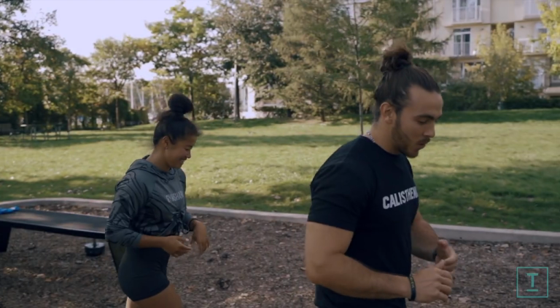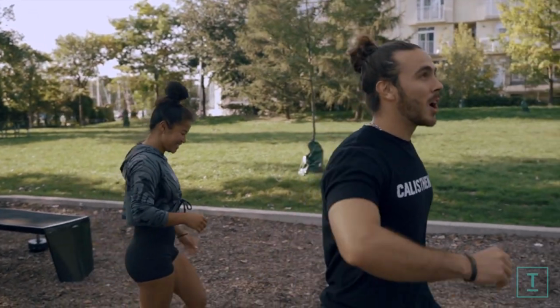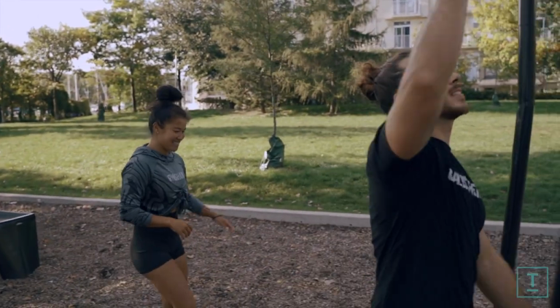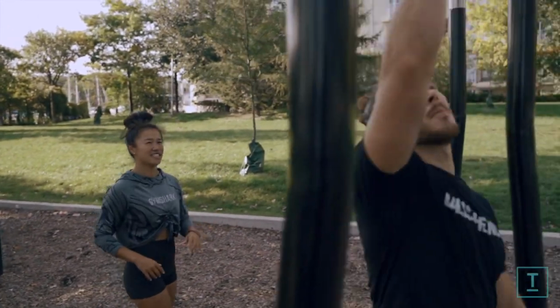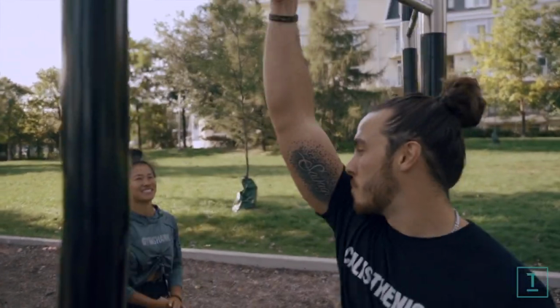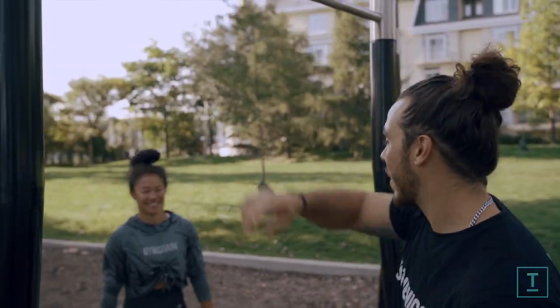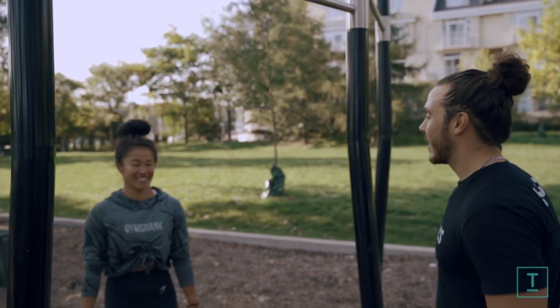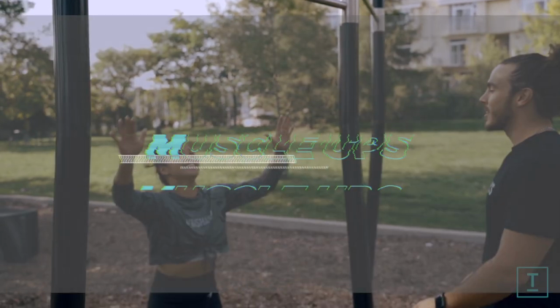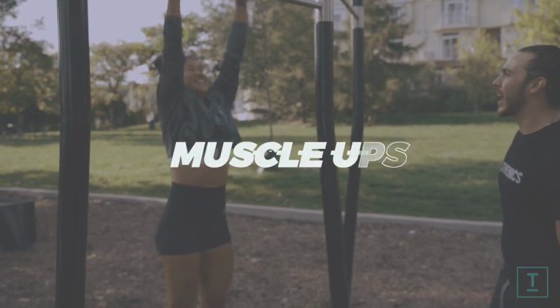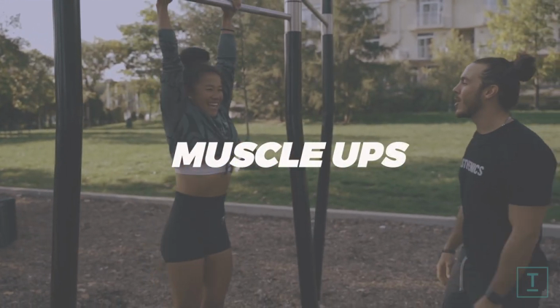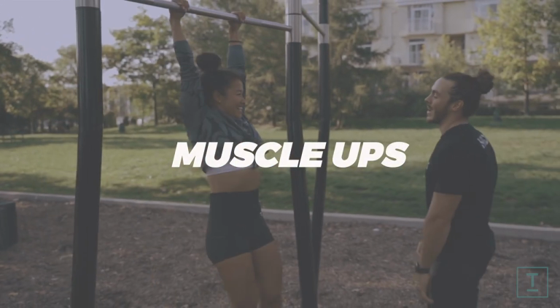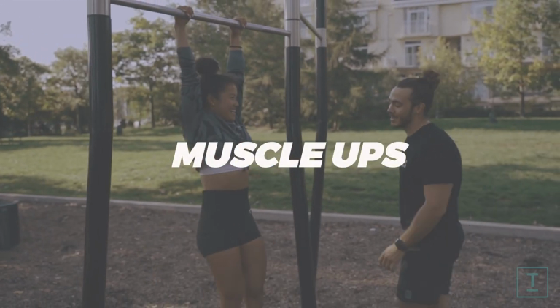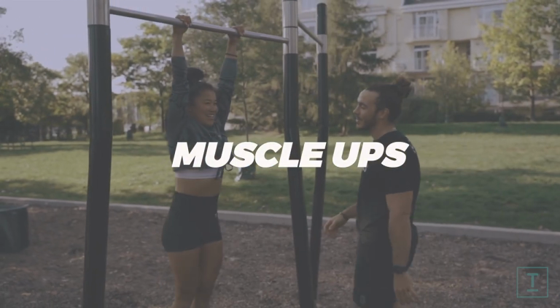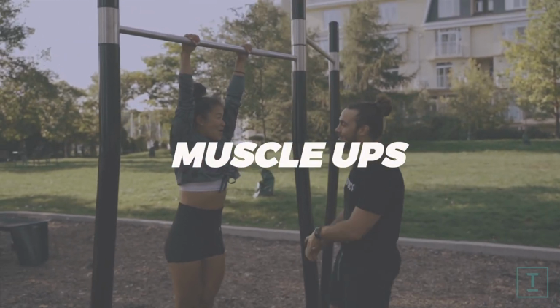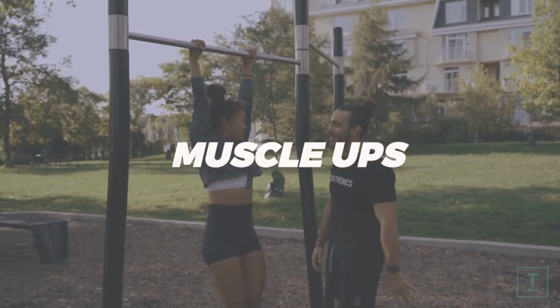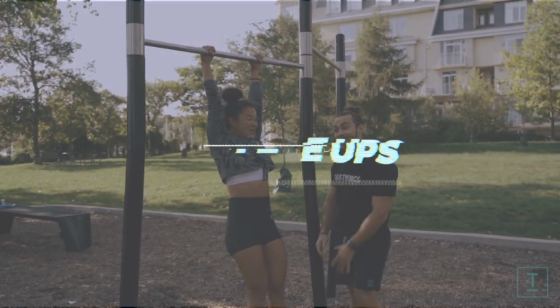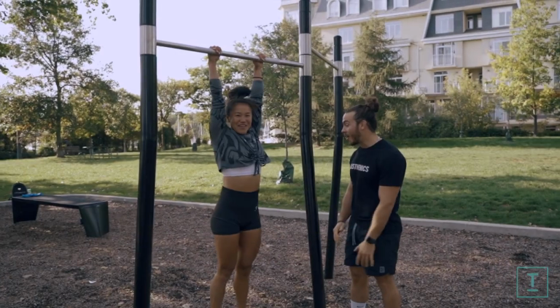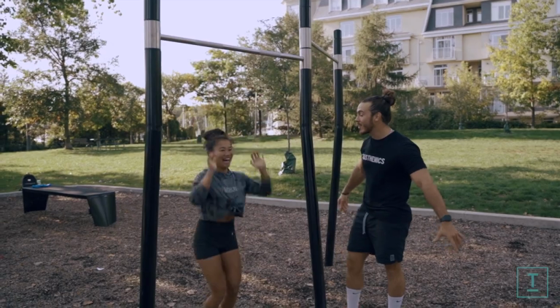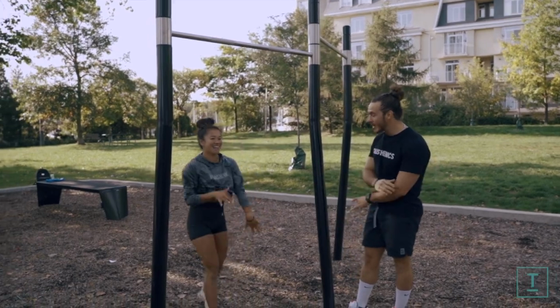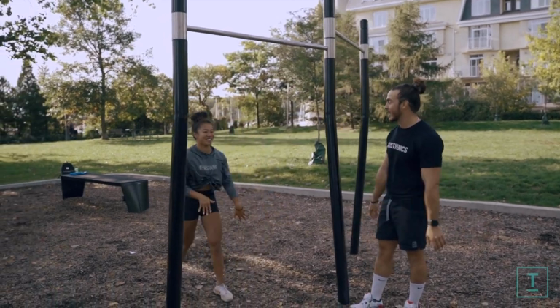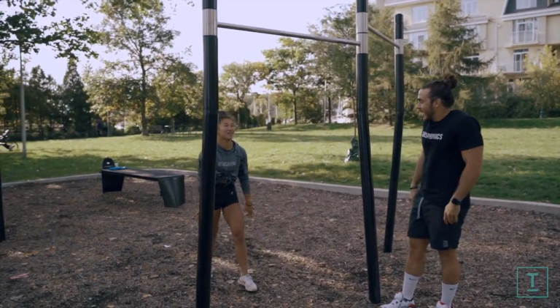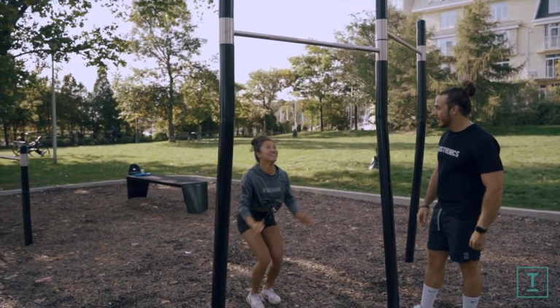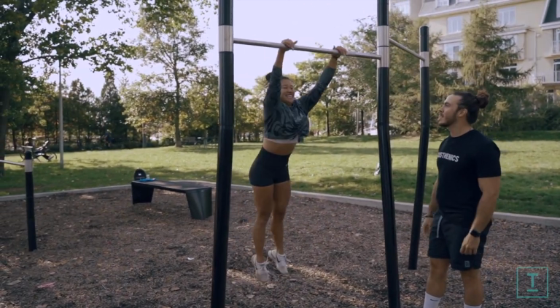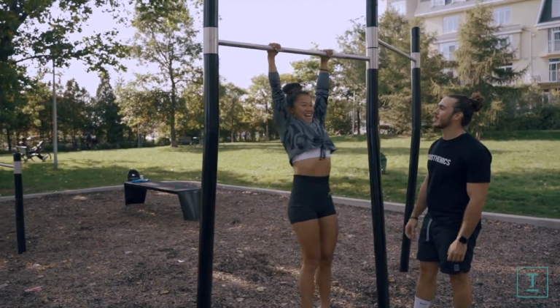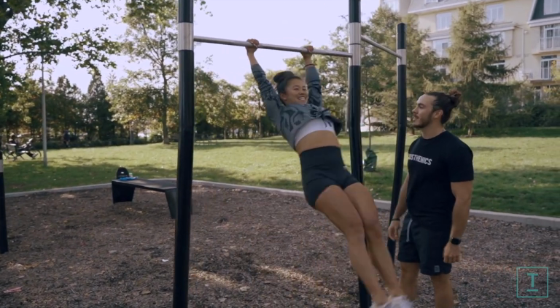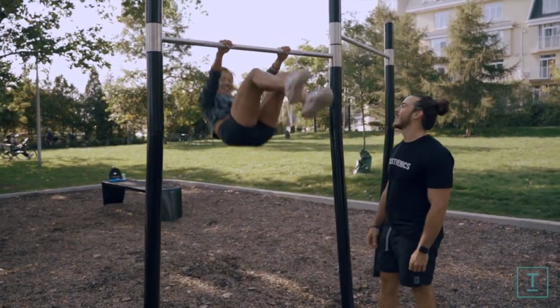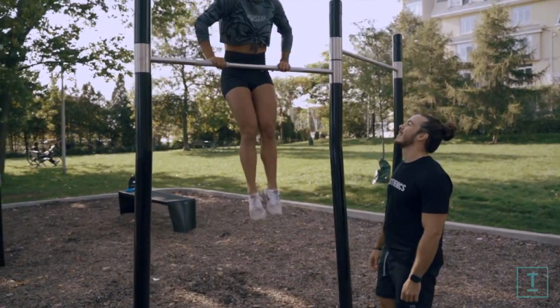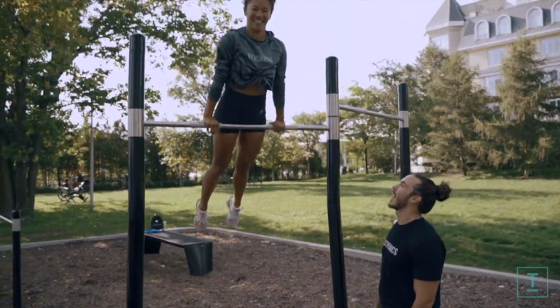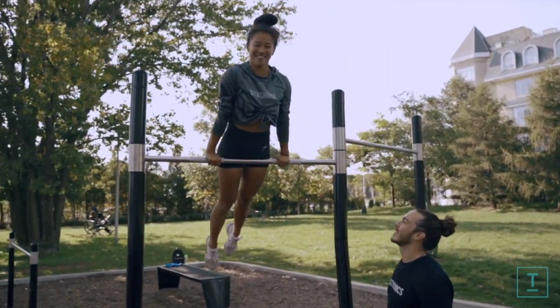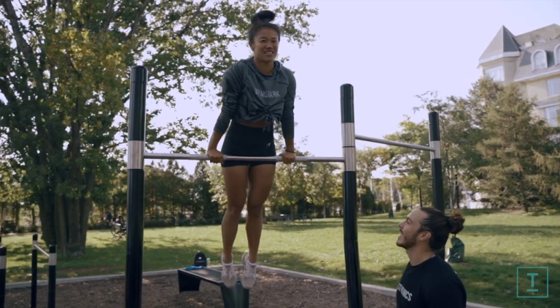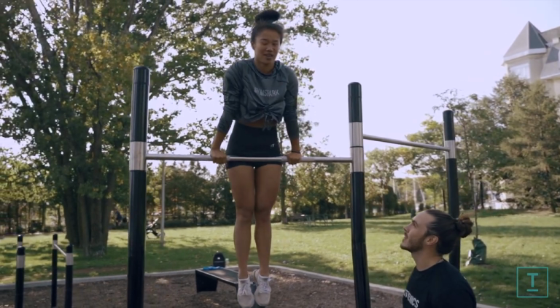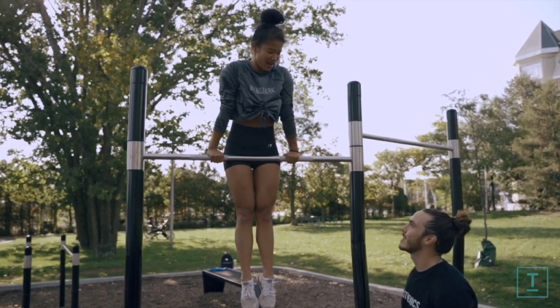So first of all, I want to see you up on the bar. Let's see what you got. Give me the best muscle-up you've ever done. Yeah, I want you to go into it — like, do a little jumpy jump. I want you to give me that first muscle-up. Look at that. There we go.